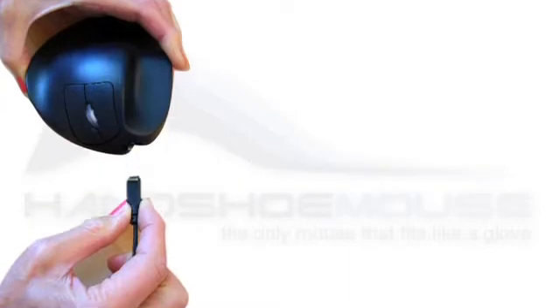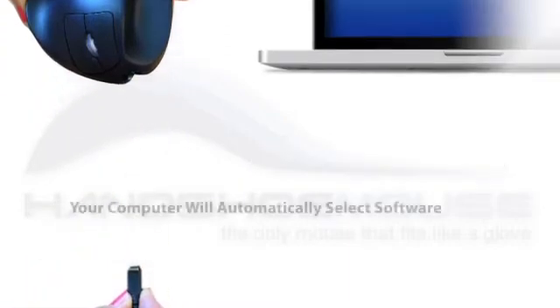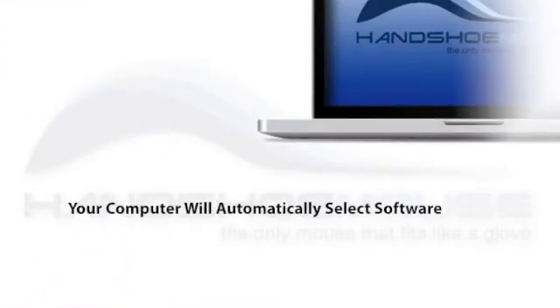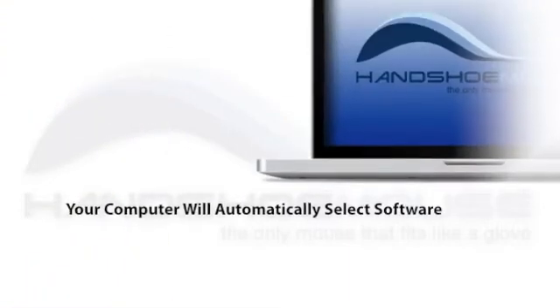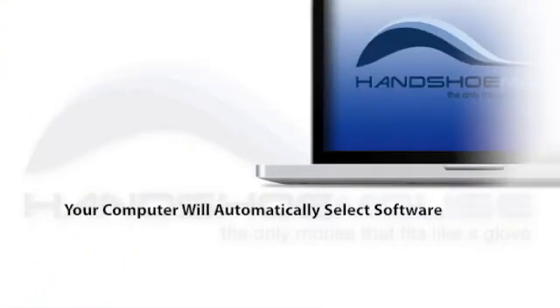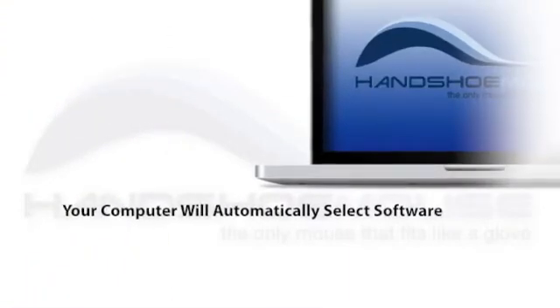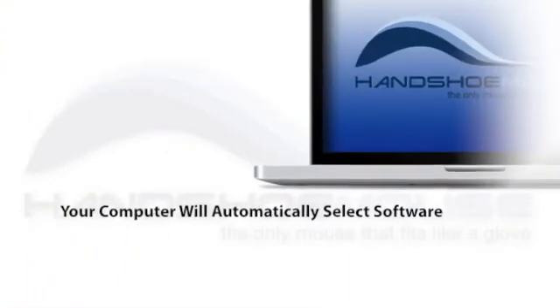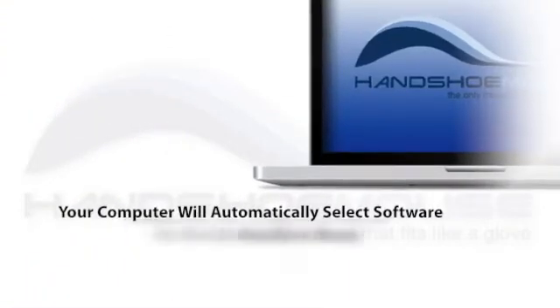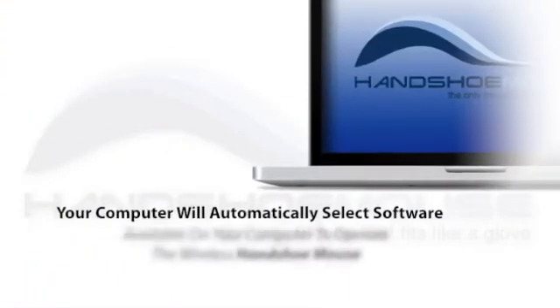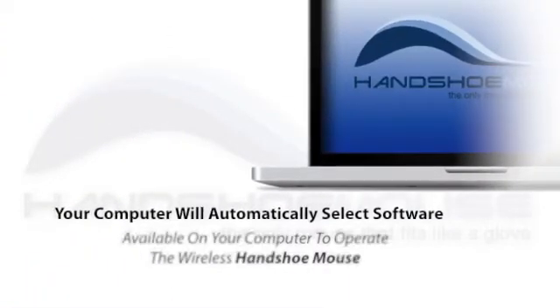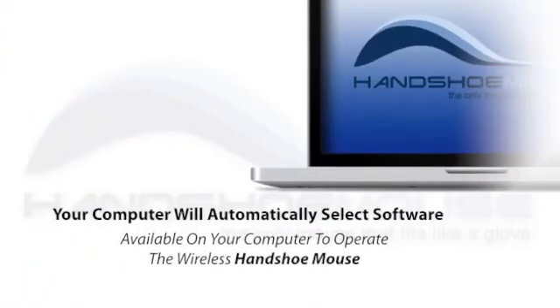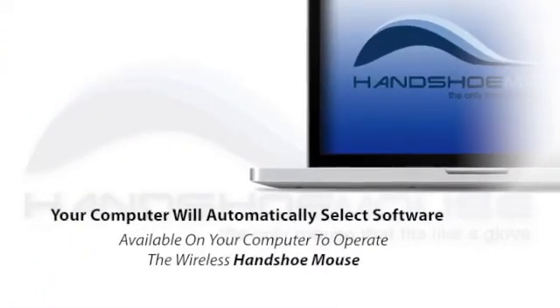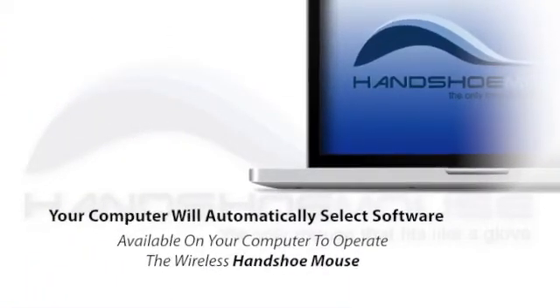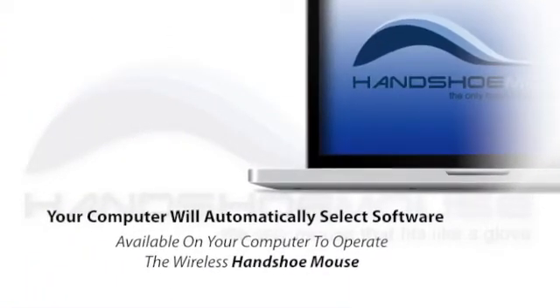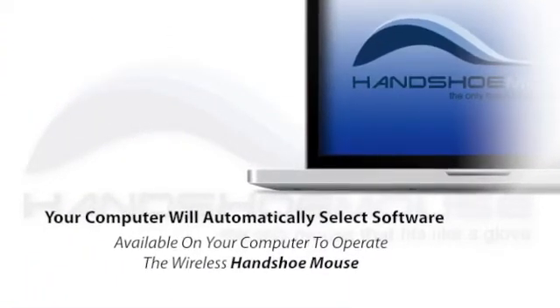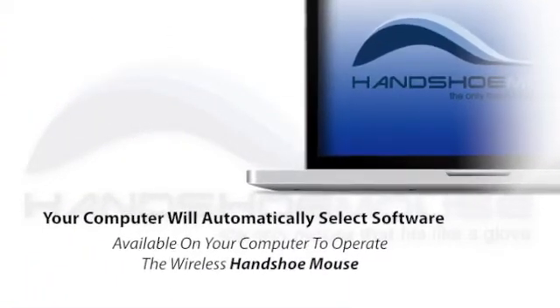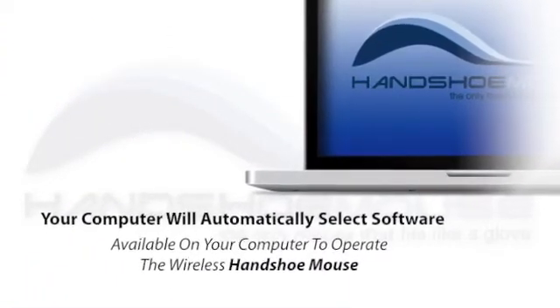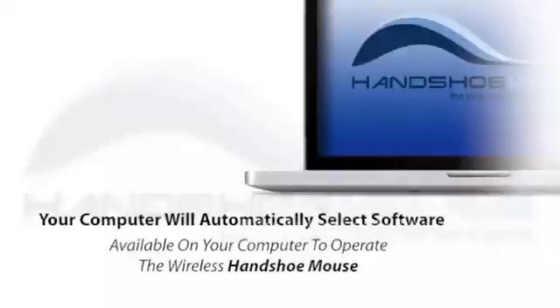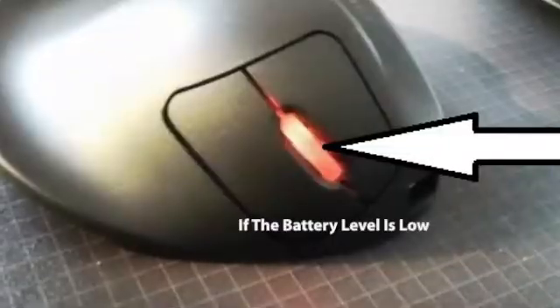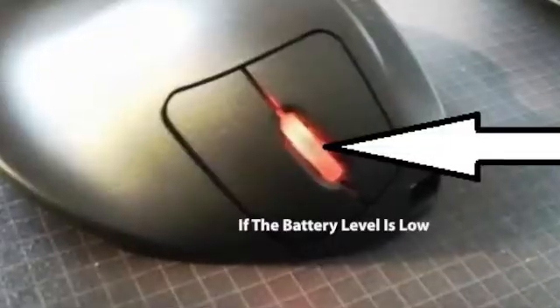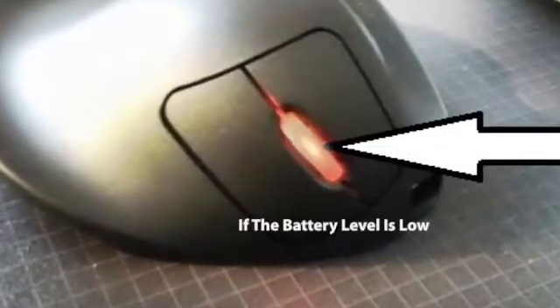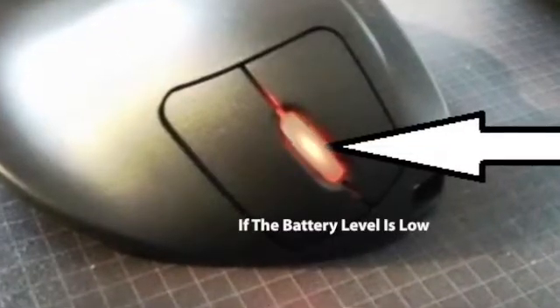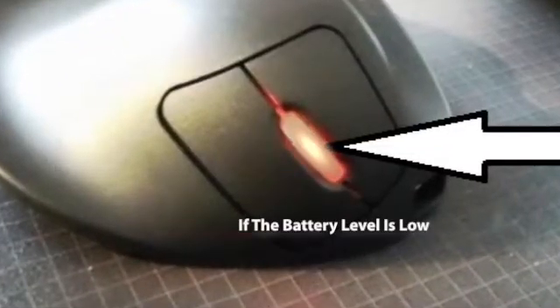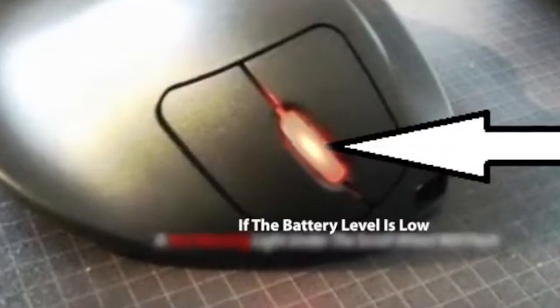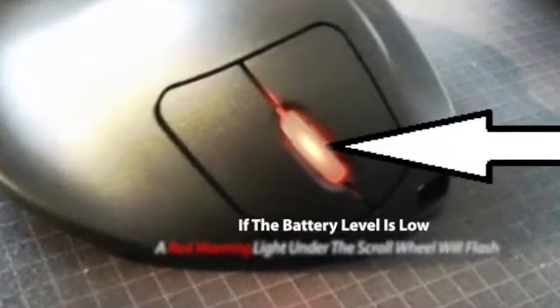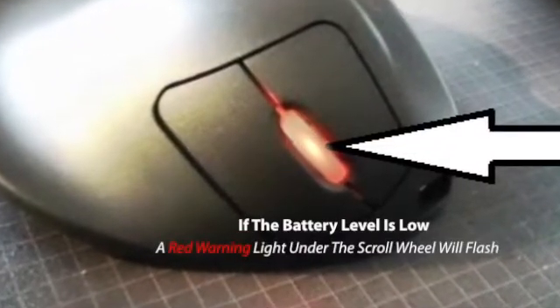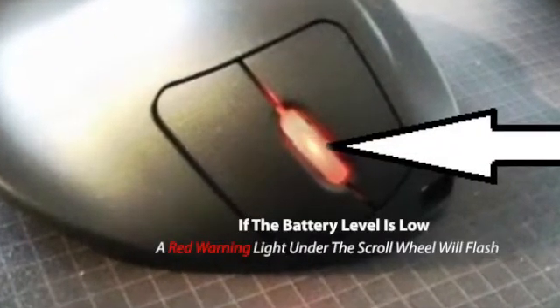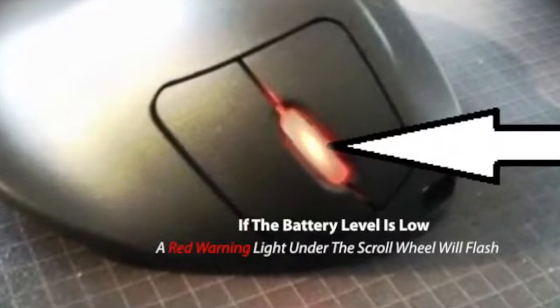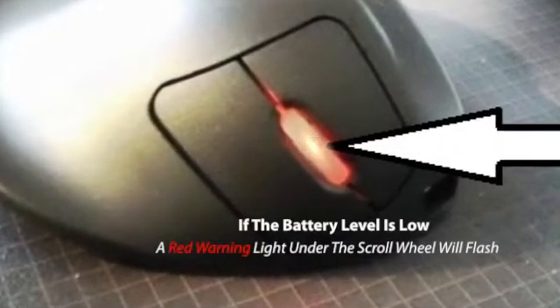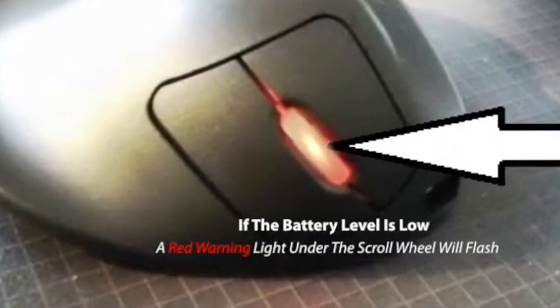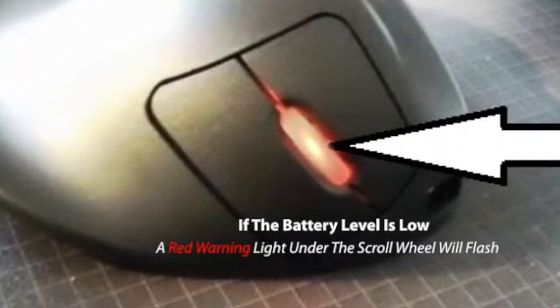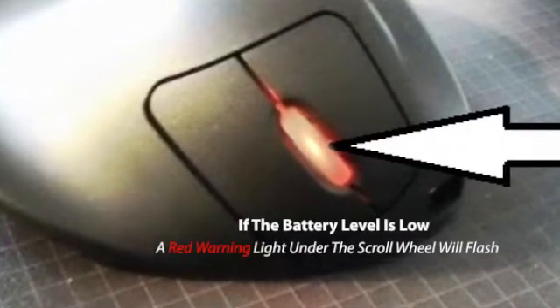Your computer will automatically select software available on your computer to operate the wireless handshoe mouse. If the battery level is low, a red warning light under the scroll wheel will flash.